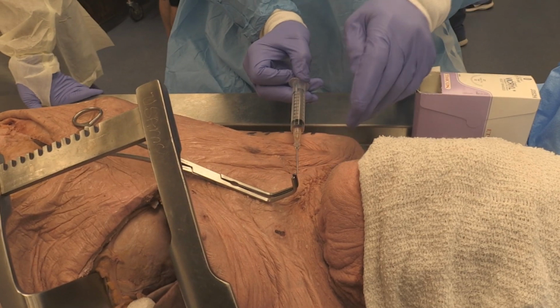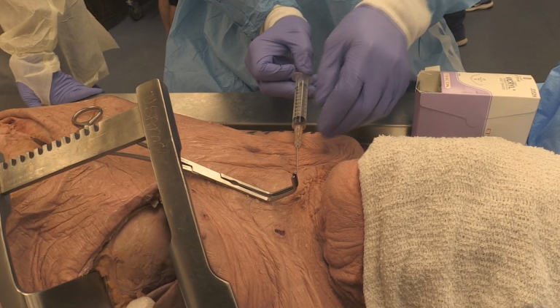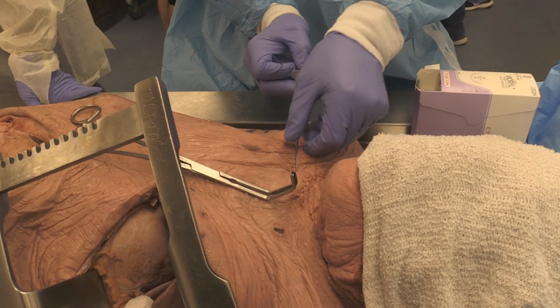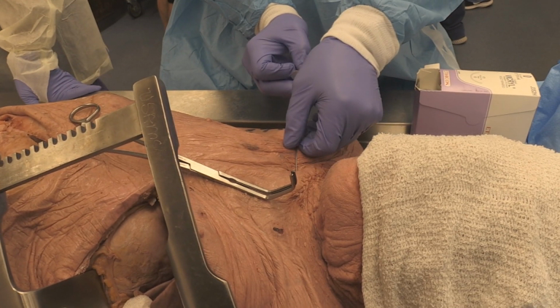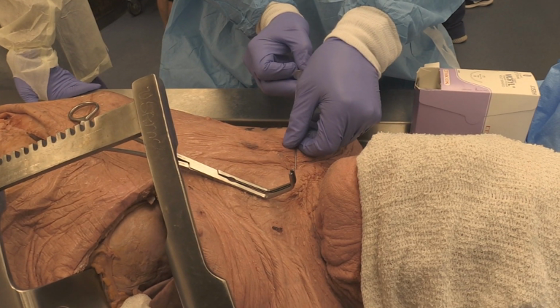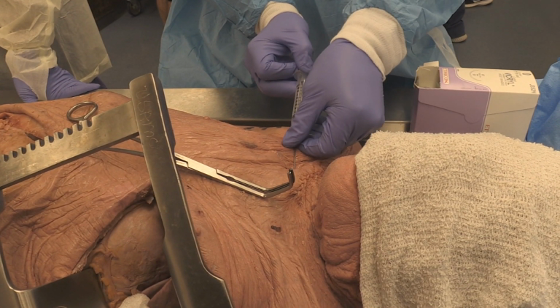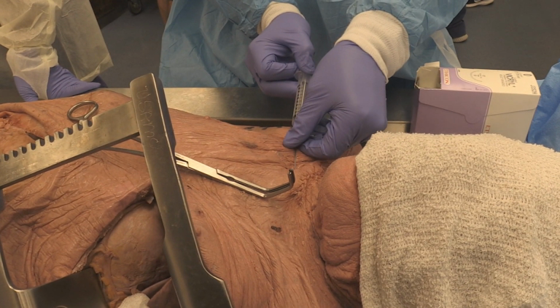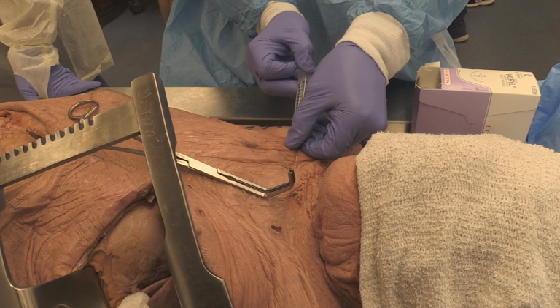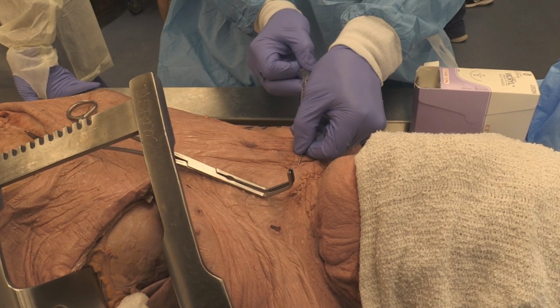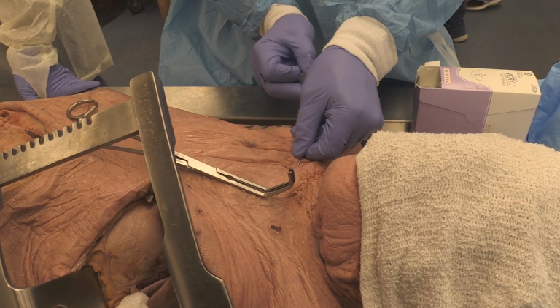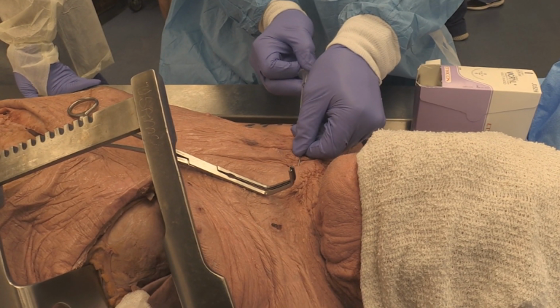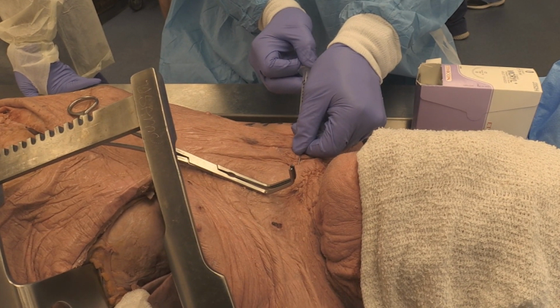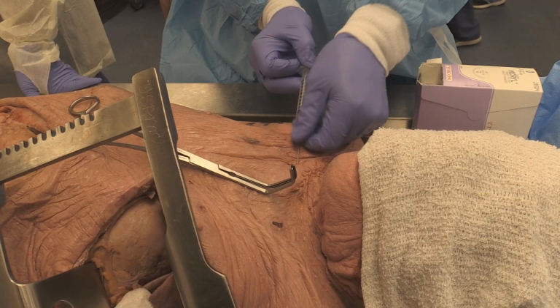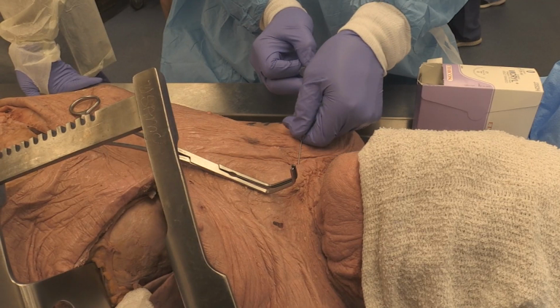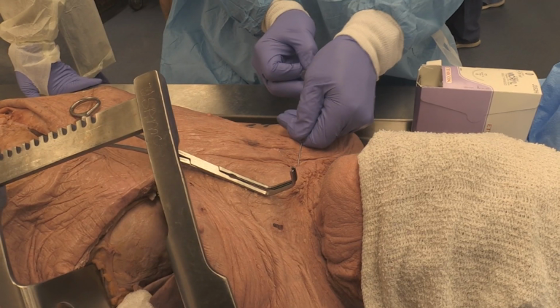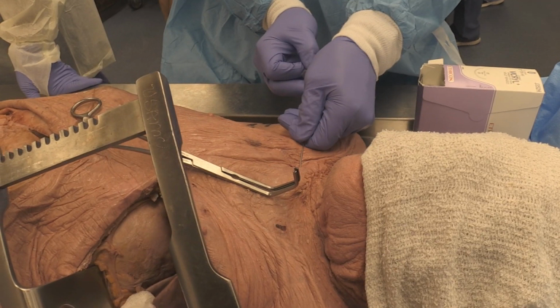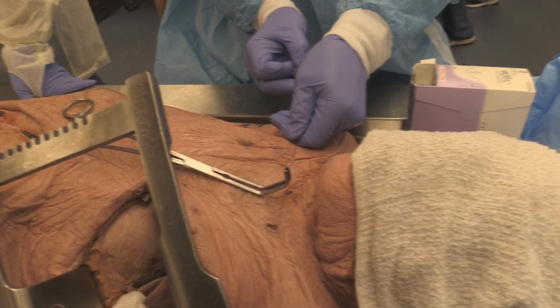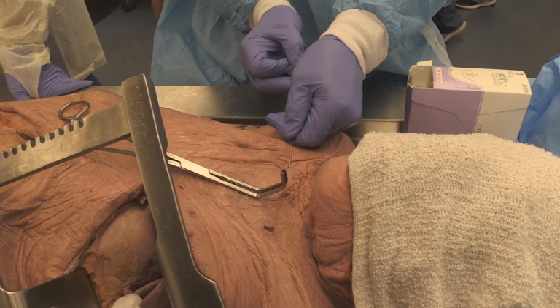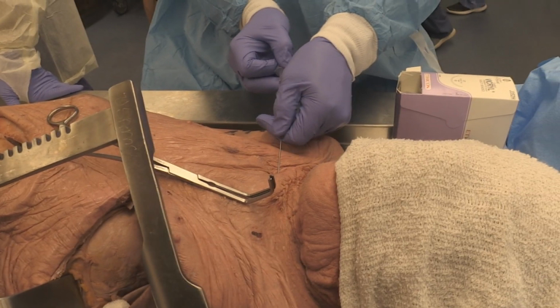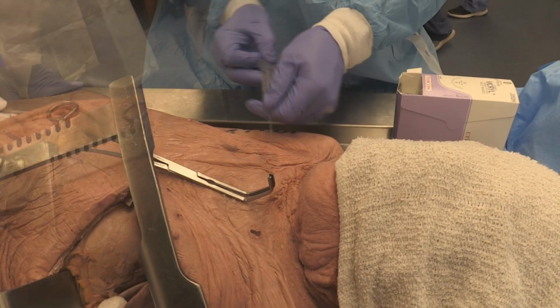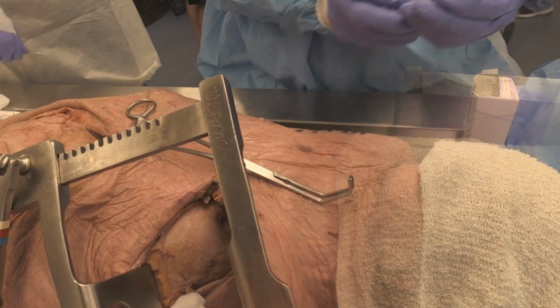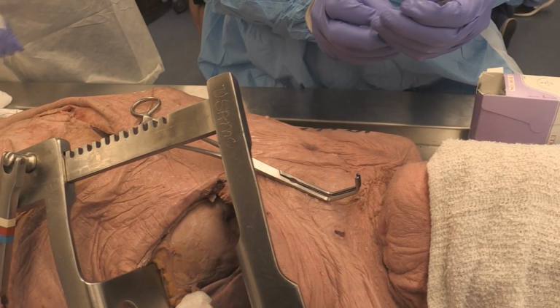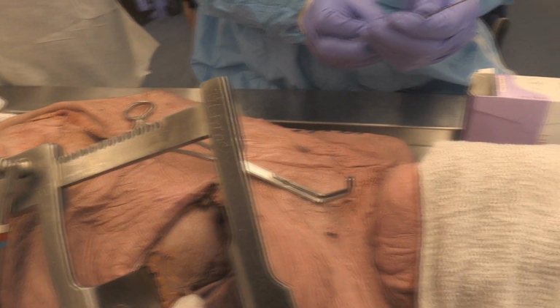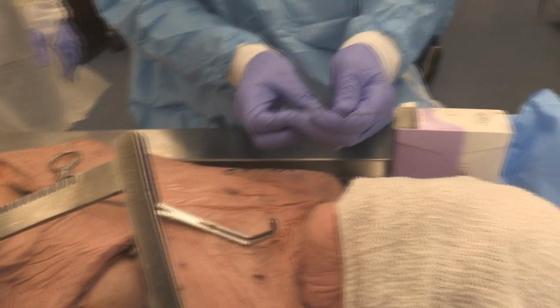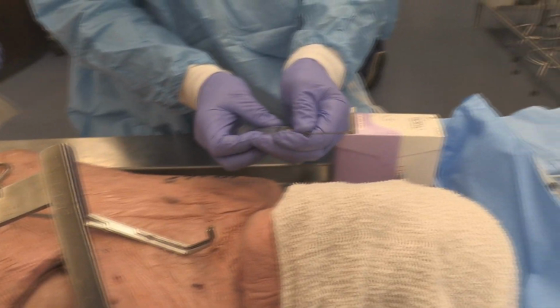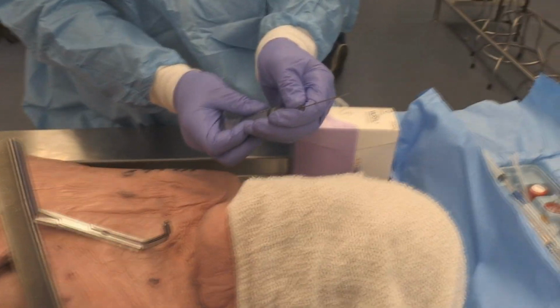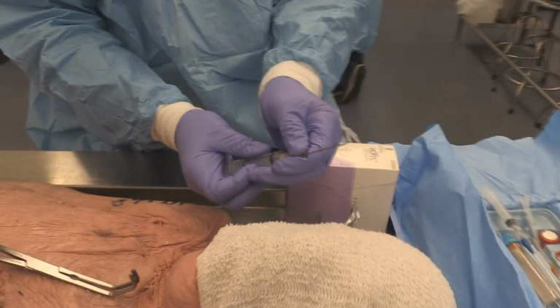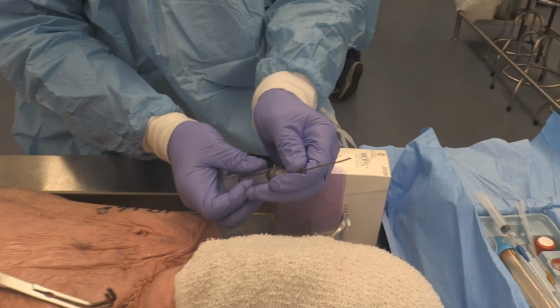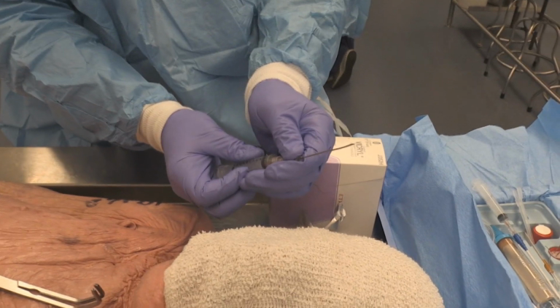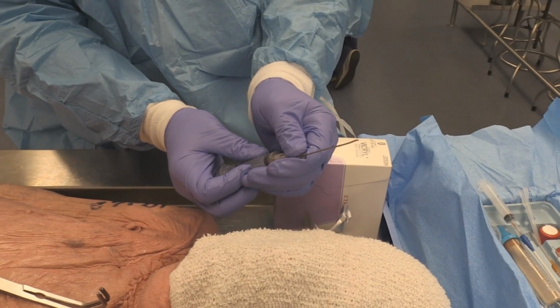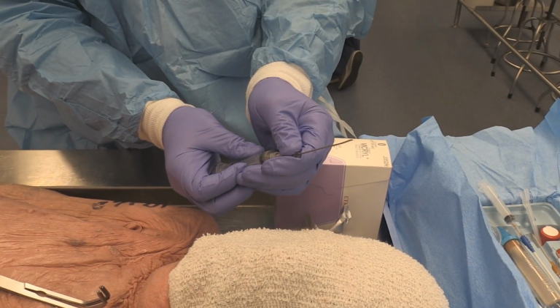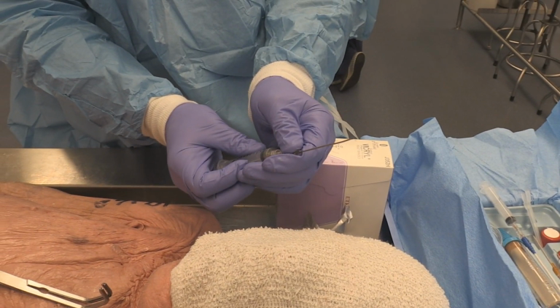As soon as you make that right-hand turn, aspirating on the syringe — boom — you're in the vessel. As soon as you make the right-hand turn. I line my bevel up with the numbers so I'll know at all times where my bevel is.